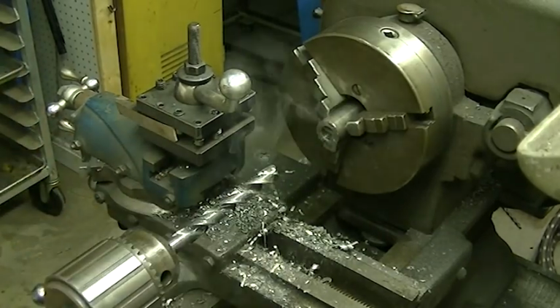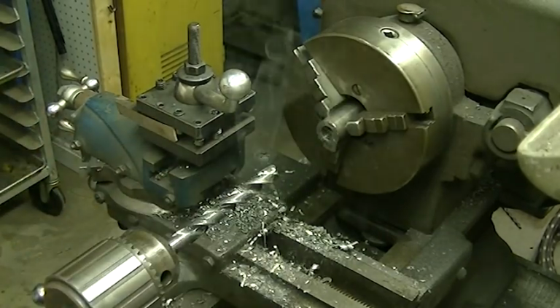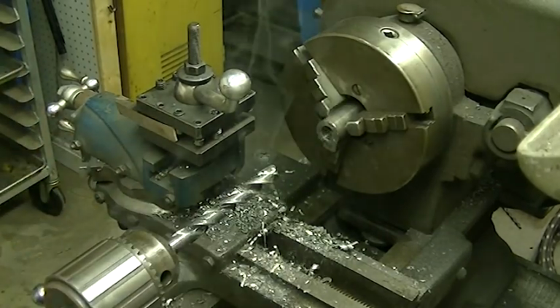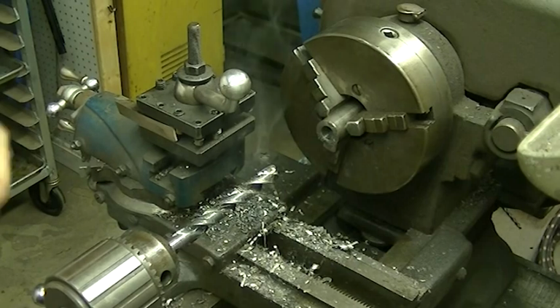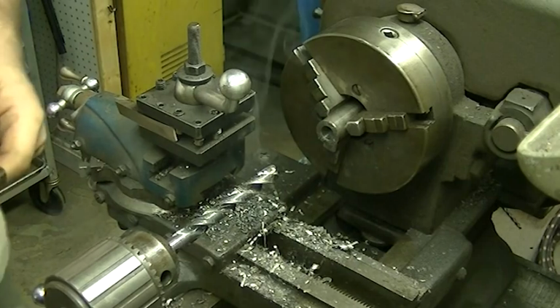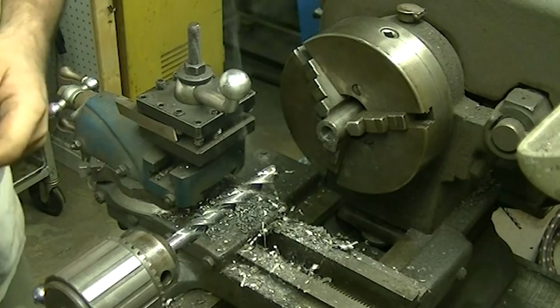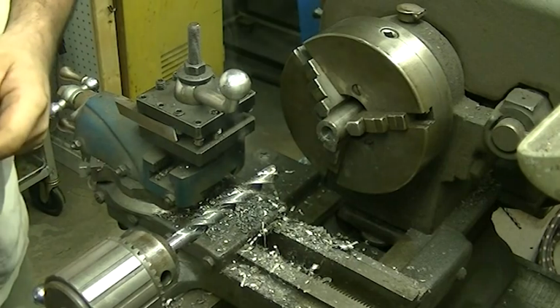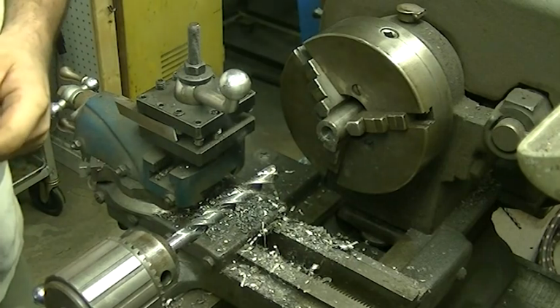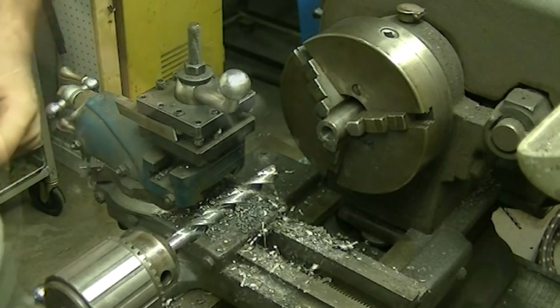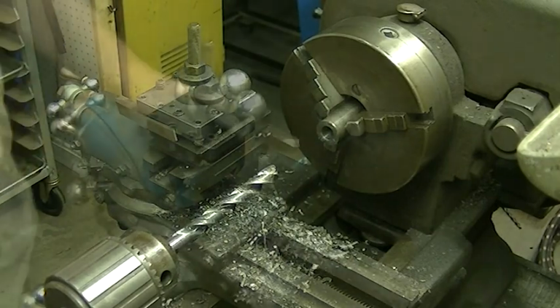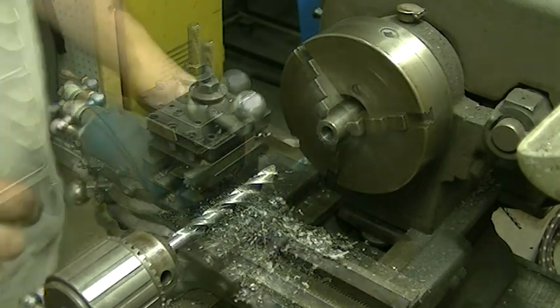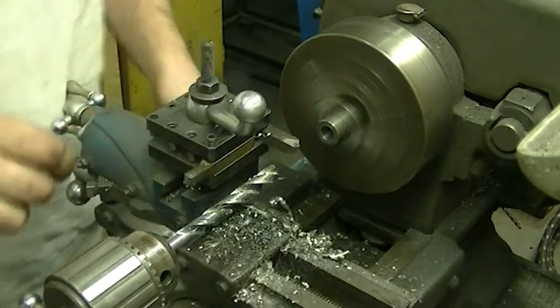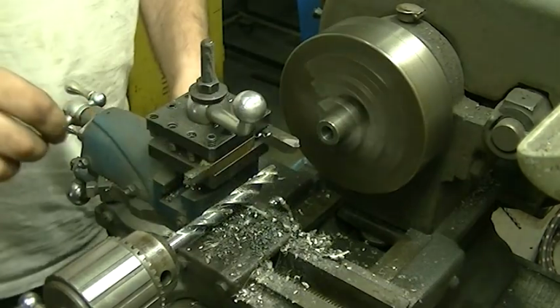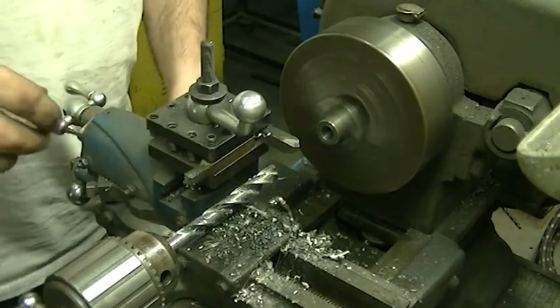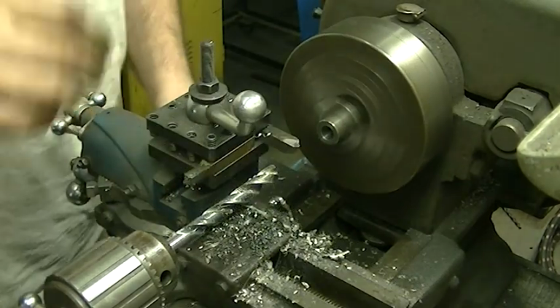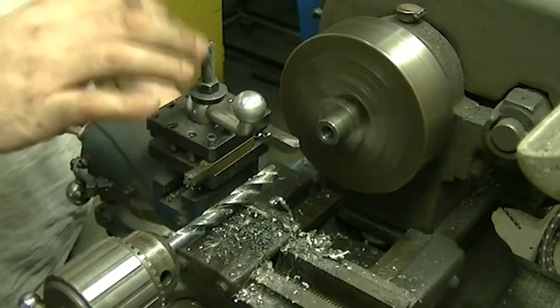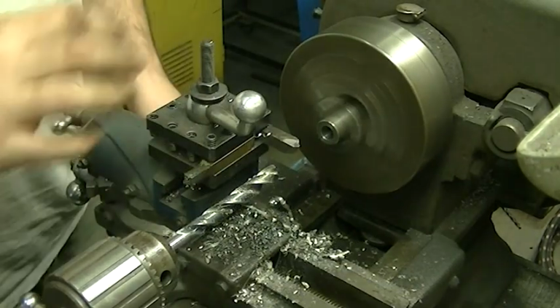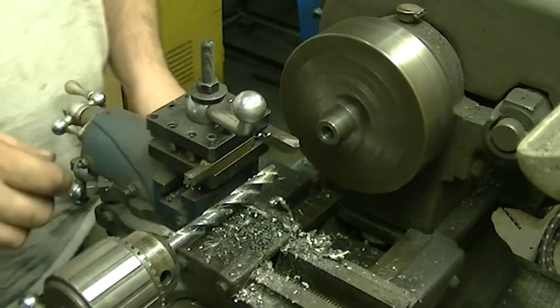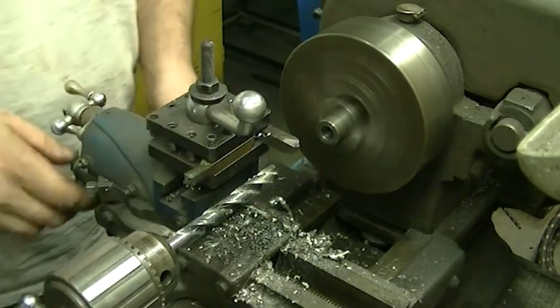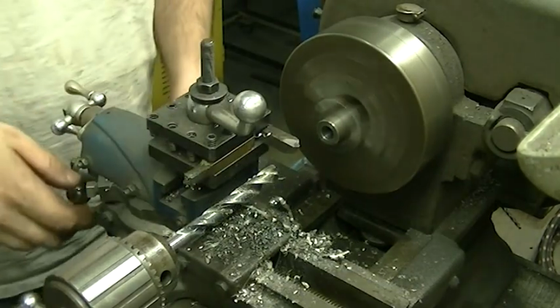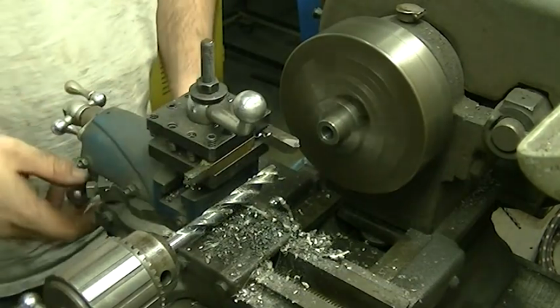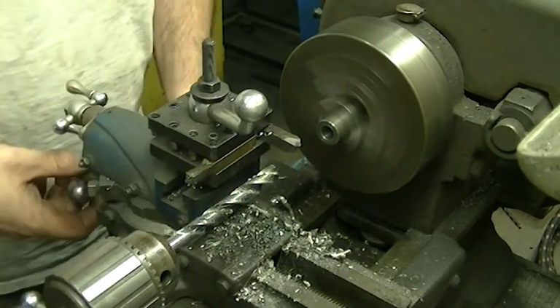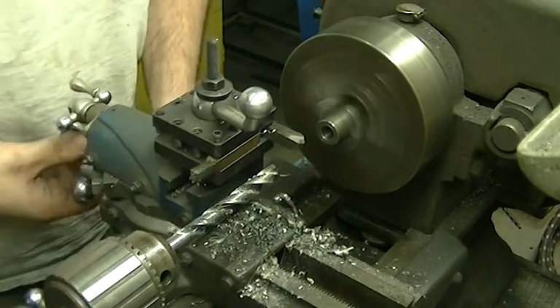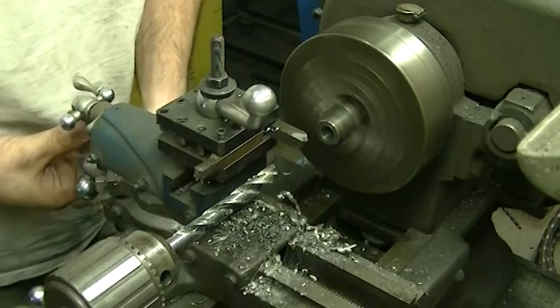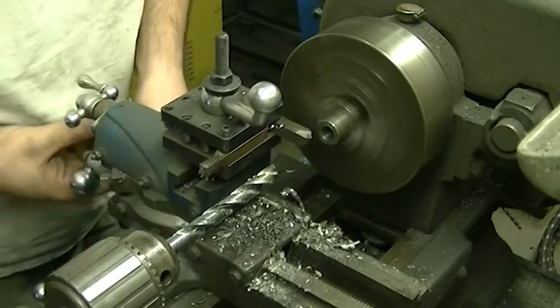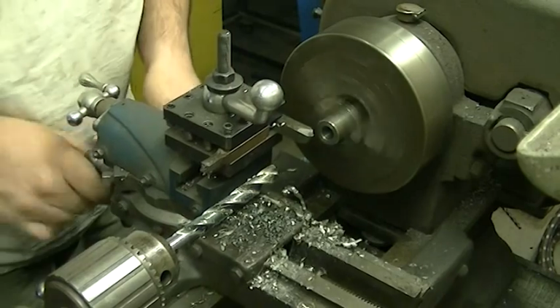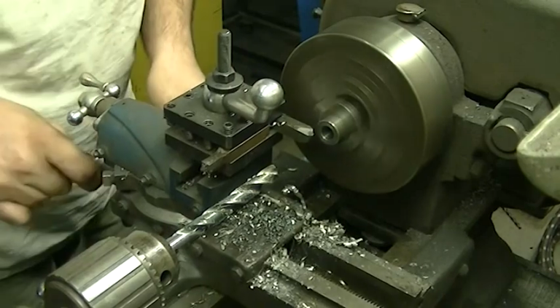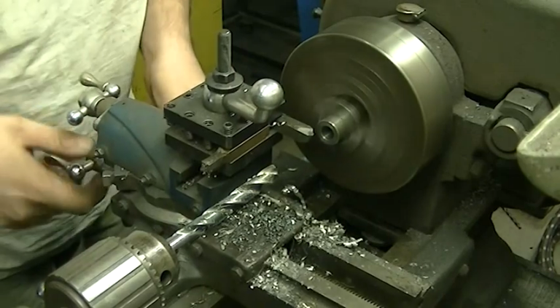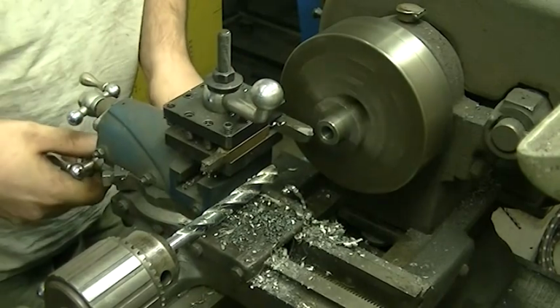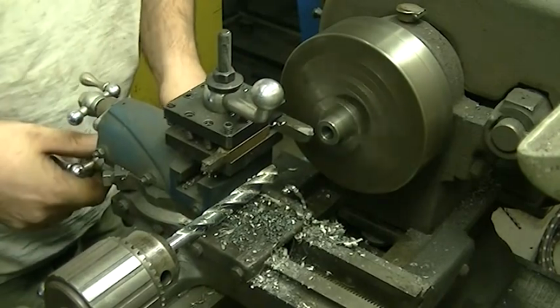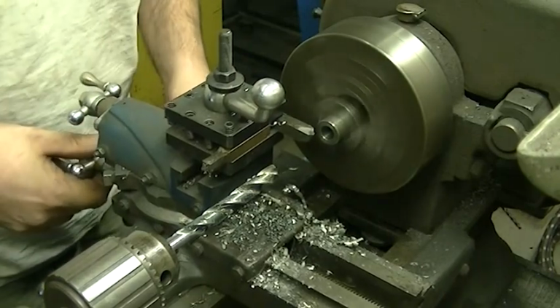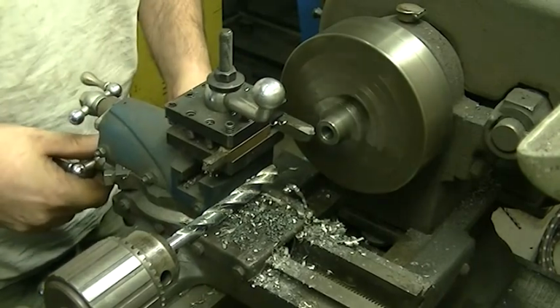Victory! While I've got the piece still in the chuck, I'm going to come in and just put a slight chamfer on that edge.